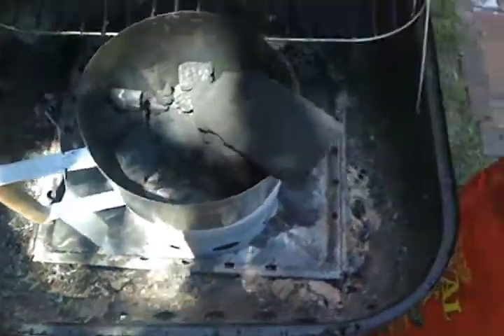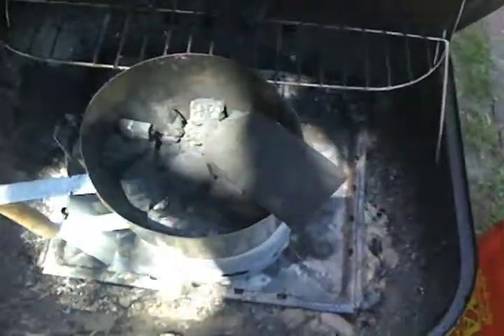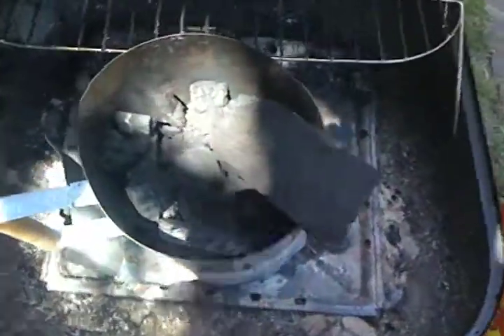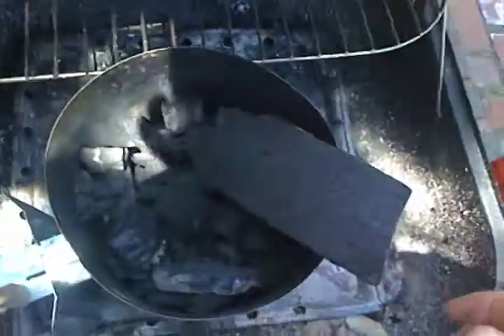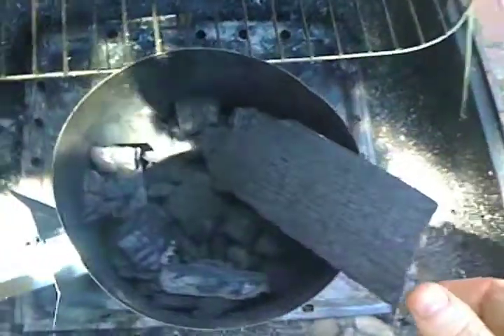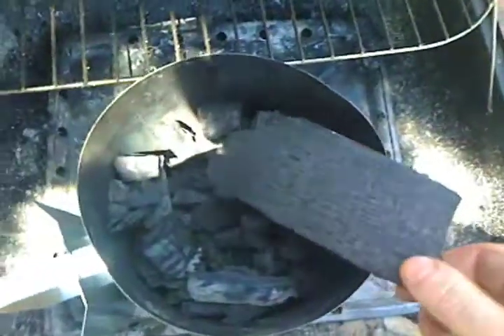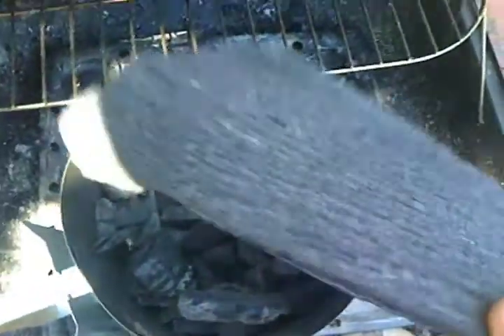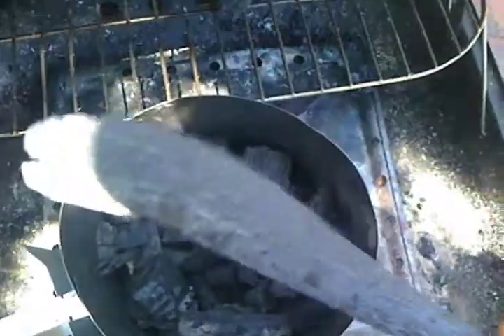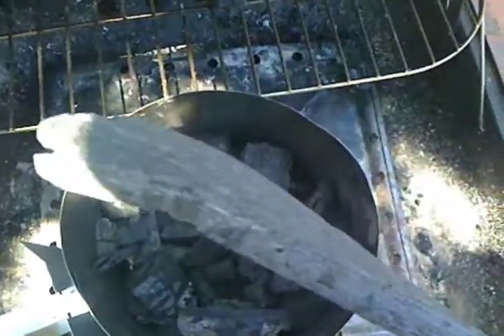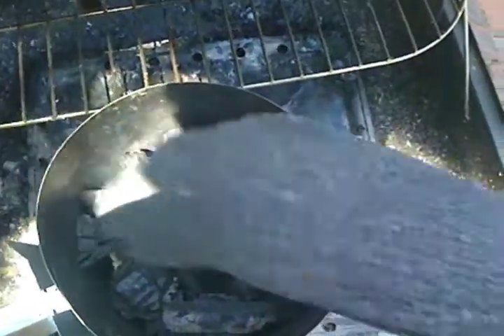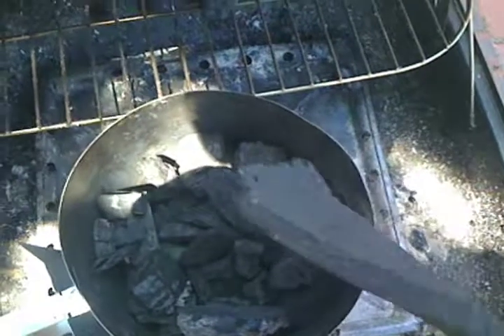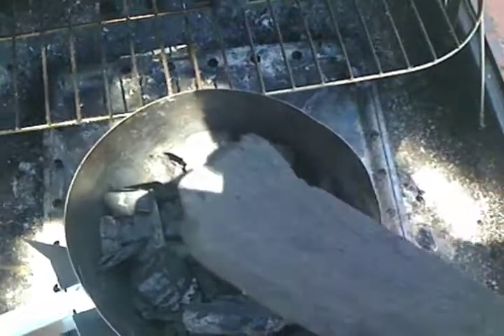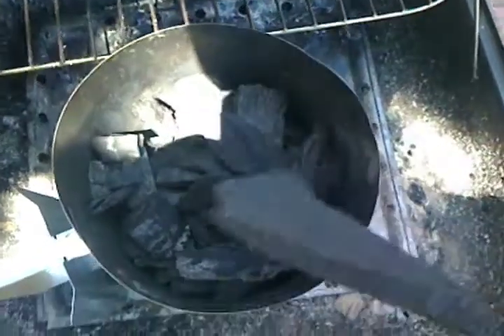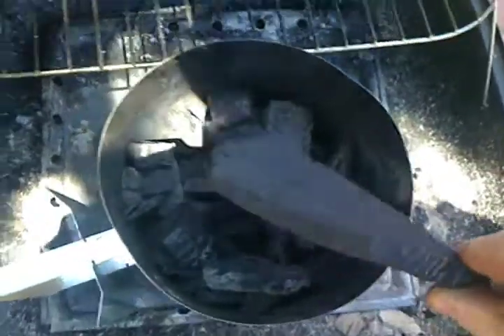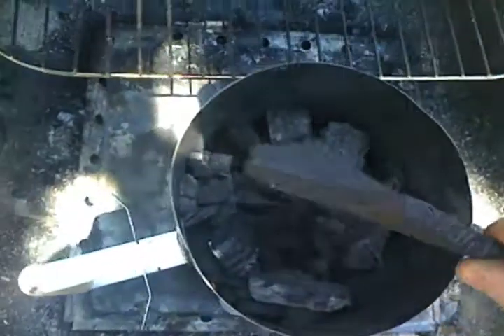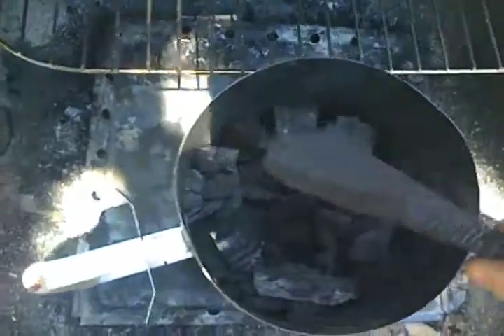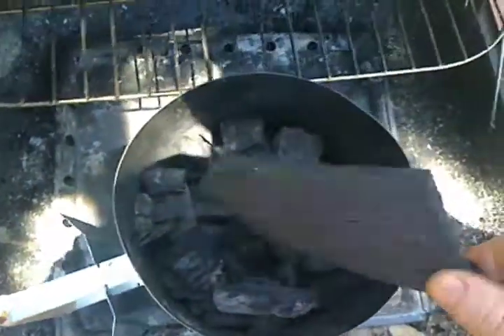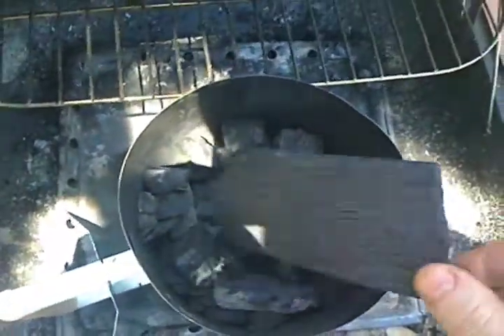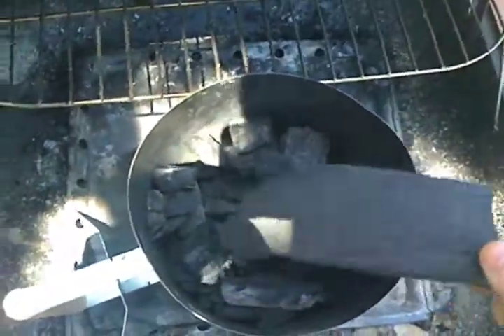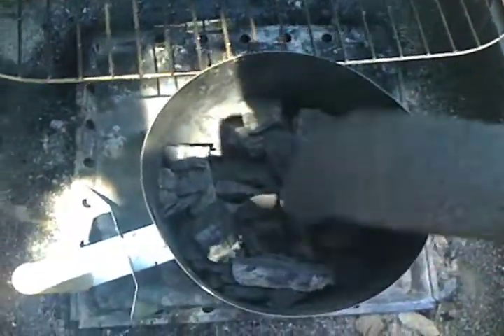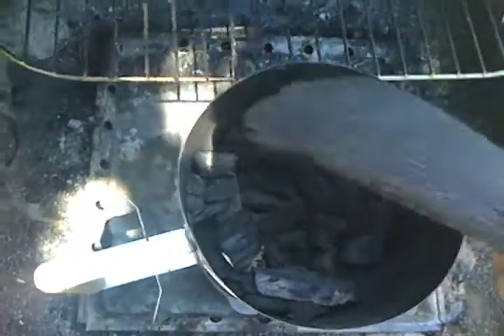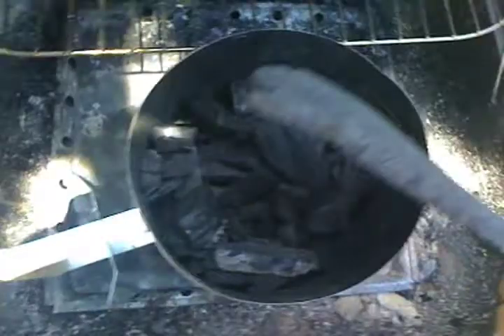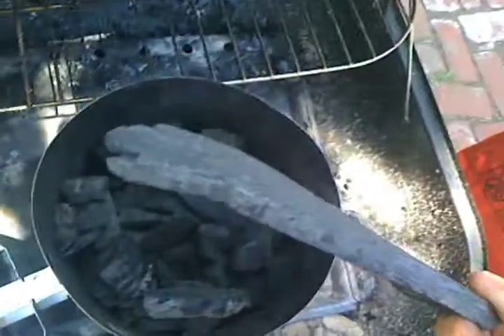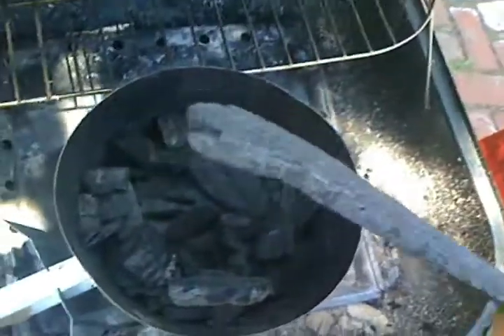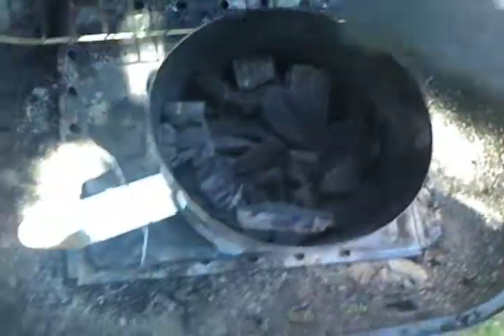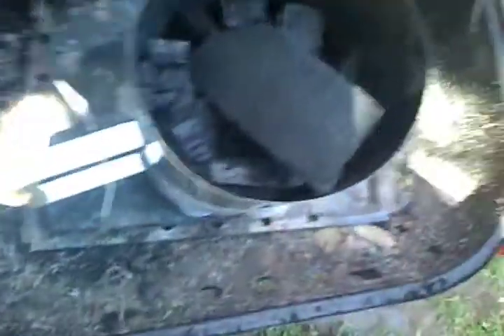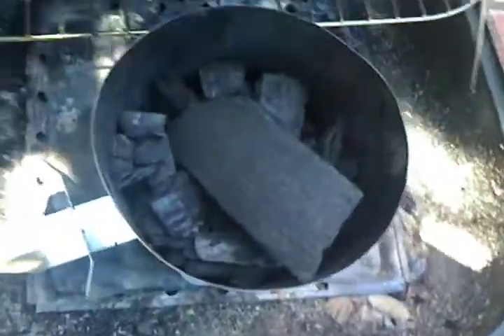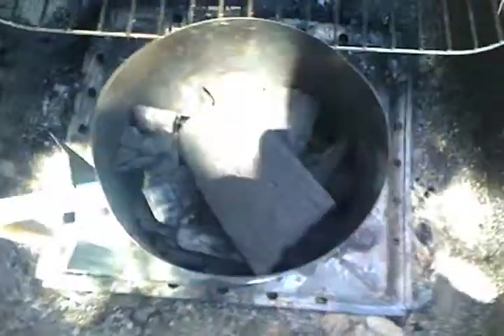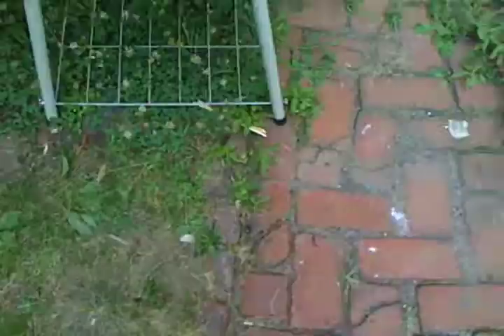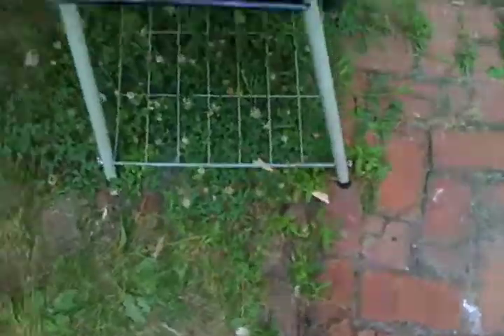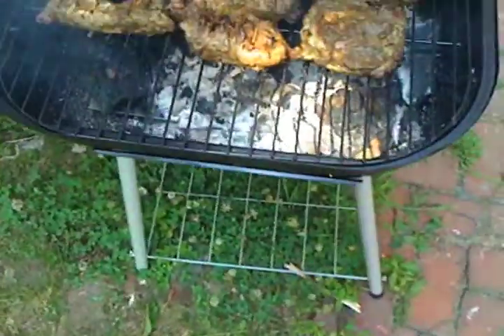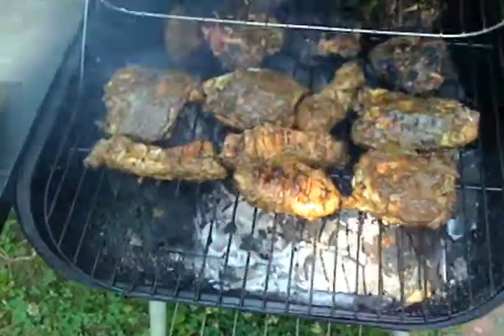So I'm going to grill this stuff now. Step one: real wood — not those bogus charcoal briquettes that you get. Real wood.